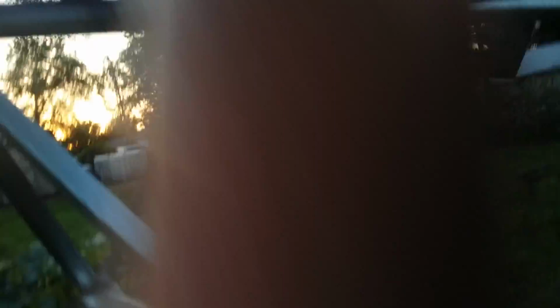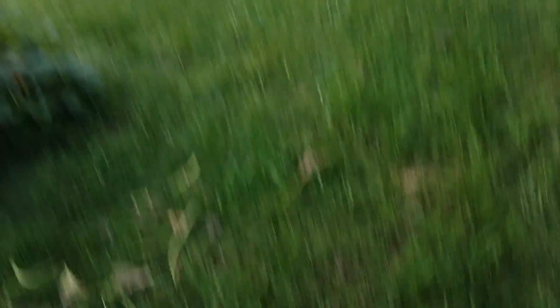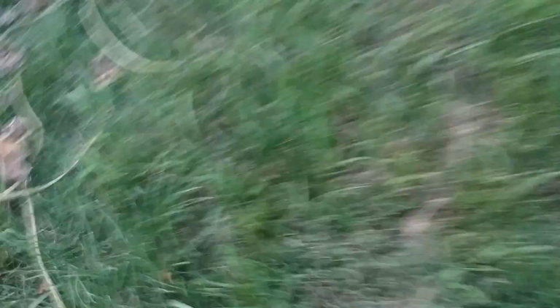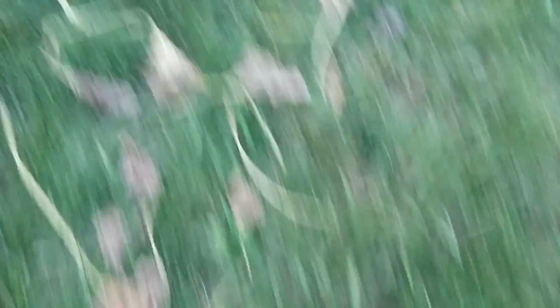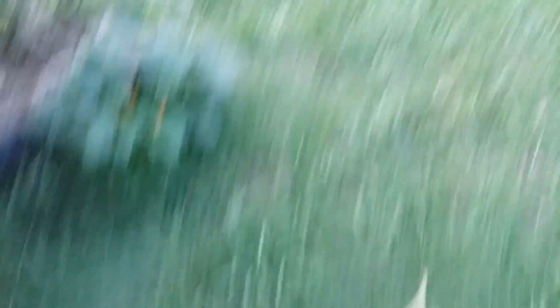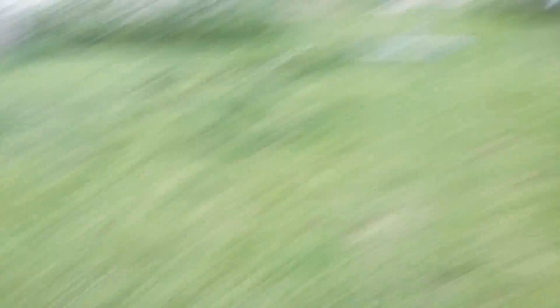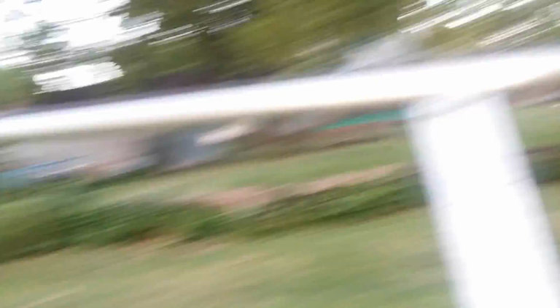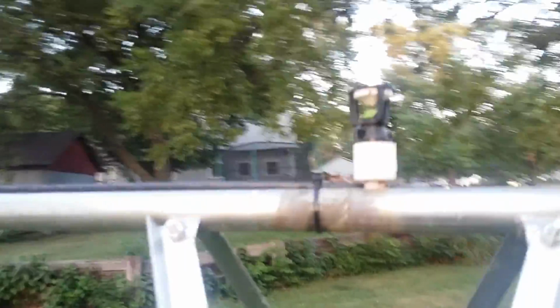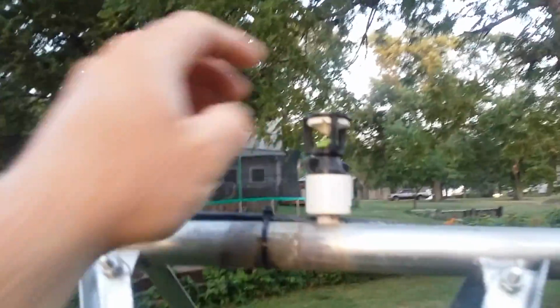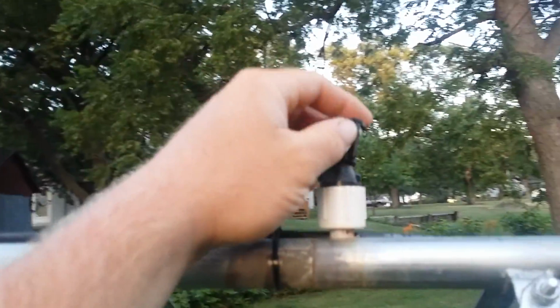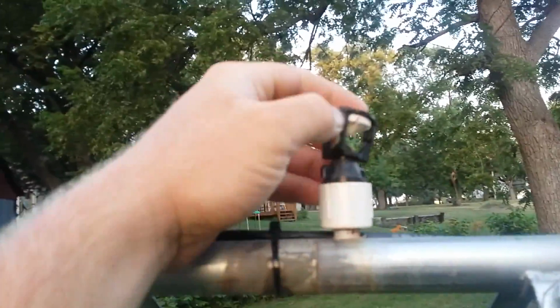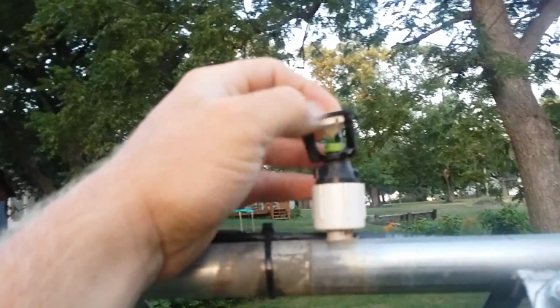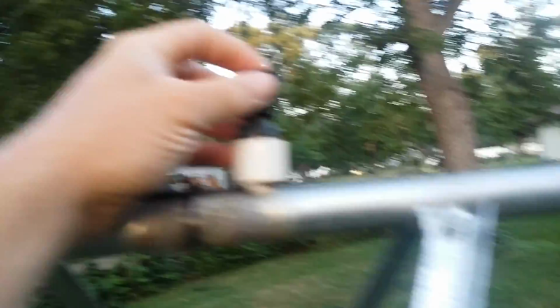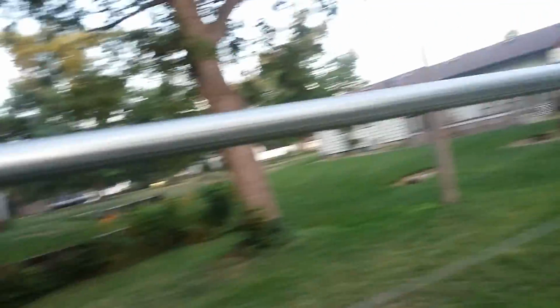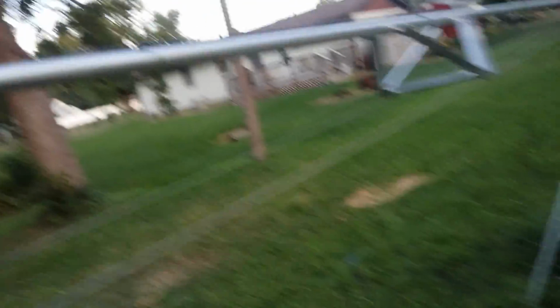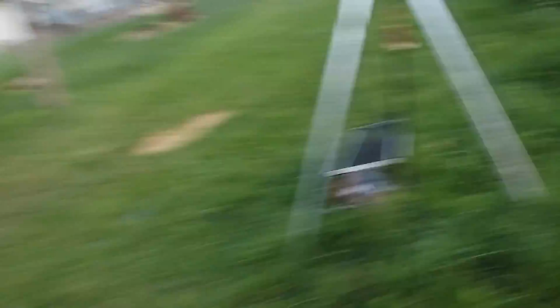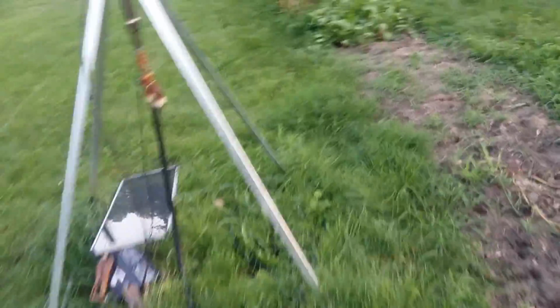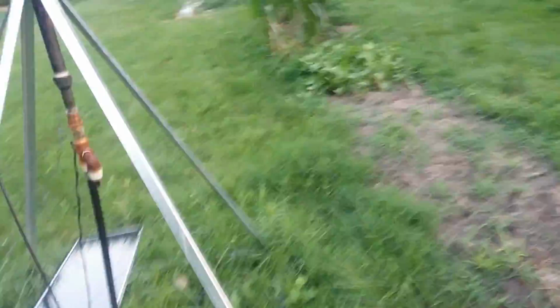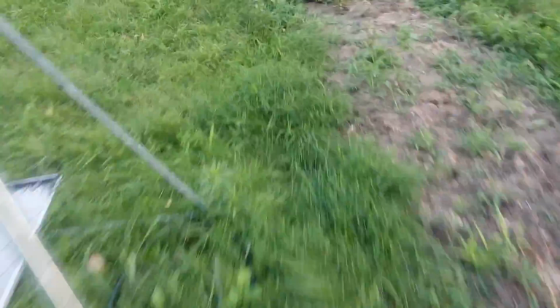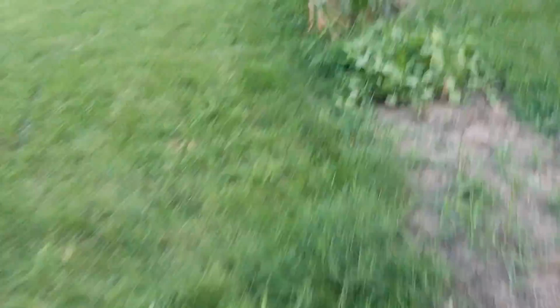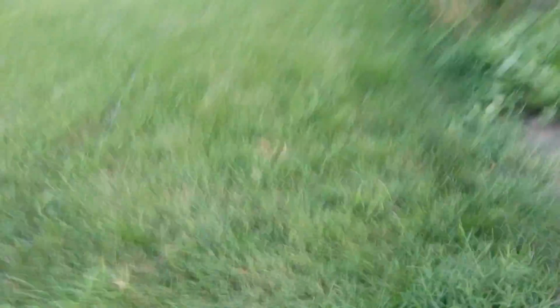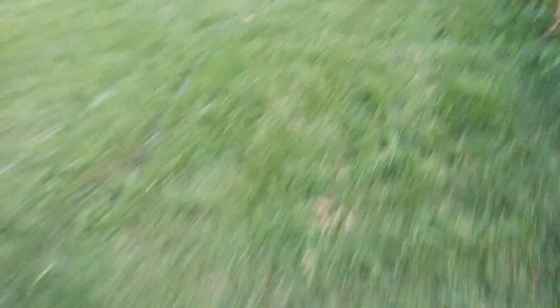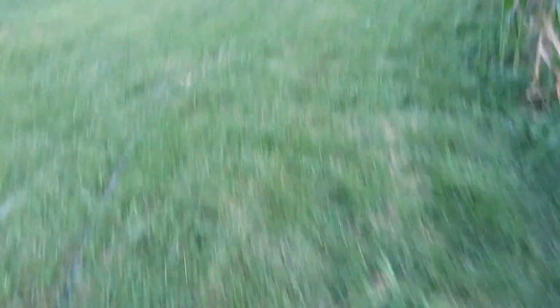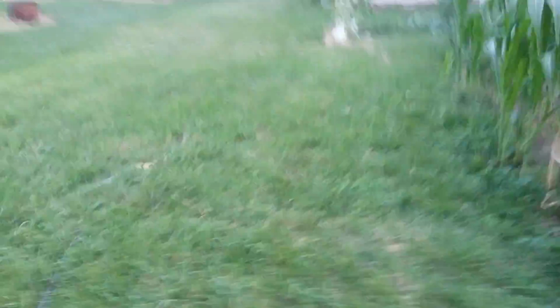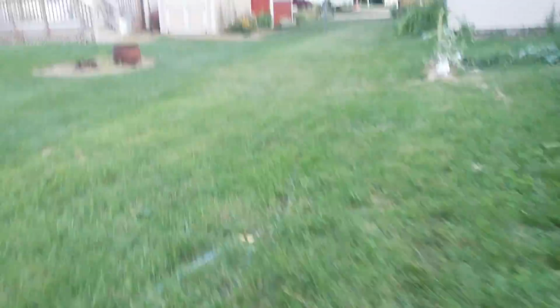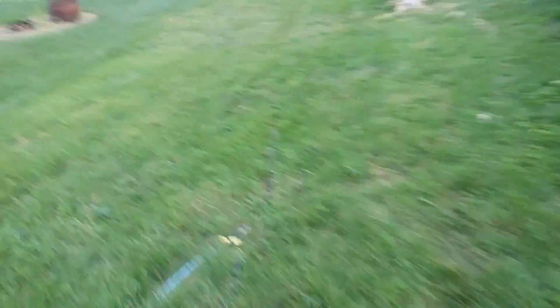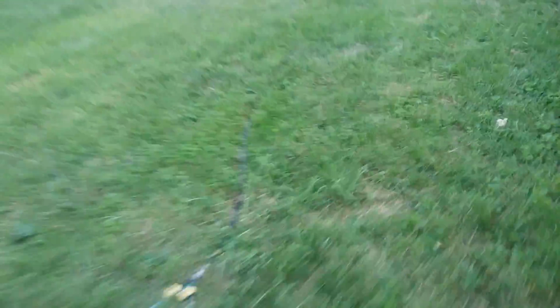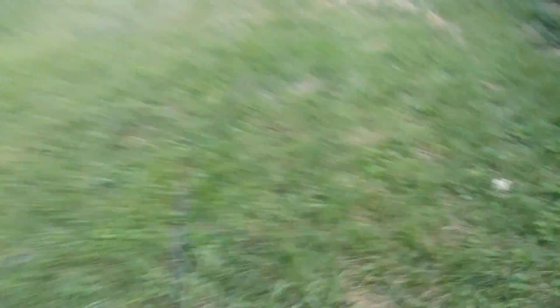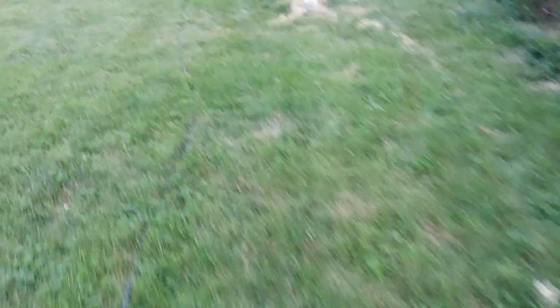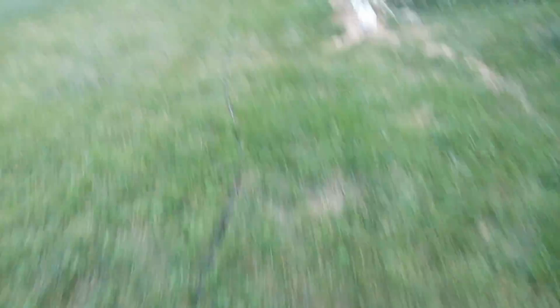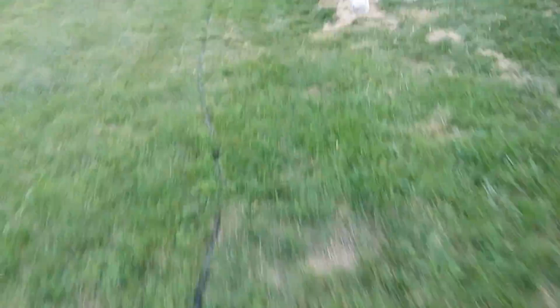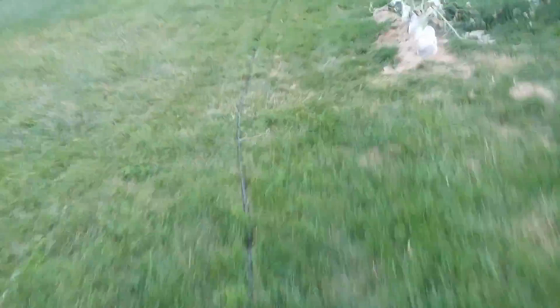Nice little sprinklers I got — I'll do a video on those too, I love them. Now I'm going to go turn it on and I'll just take you with me, because I'm that kind of nice guy.